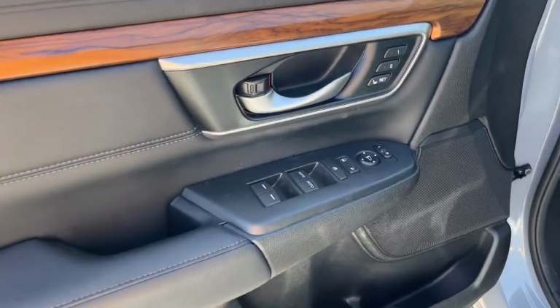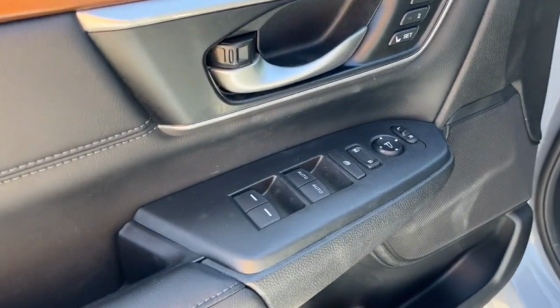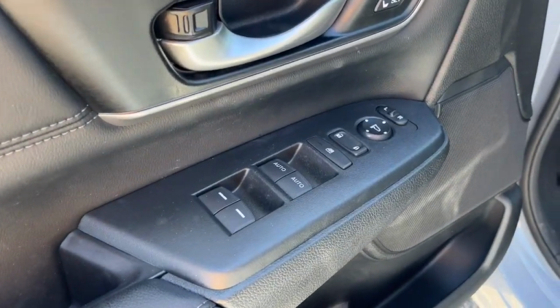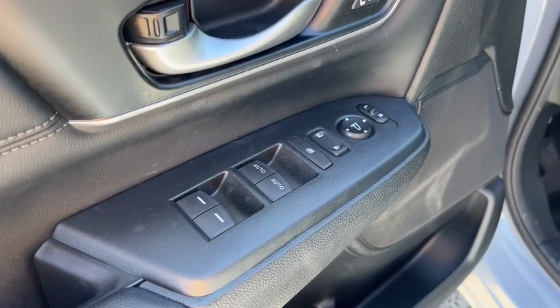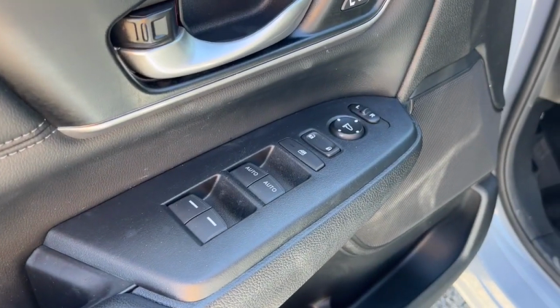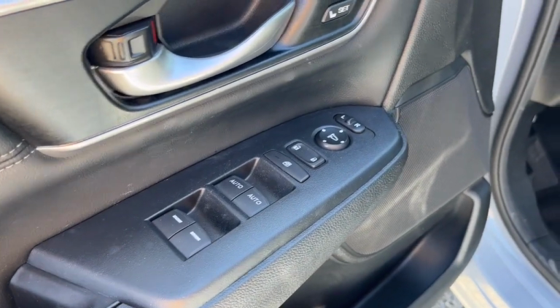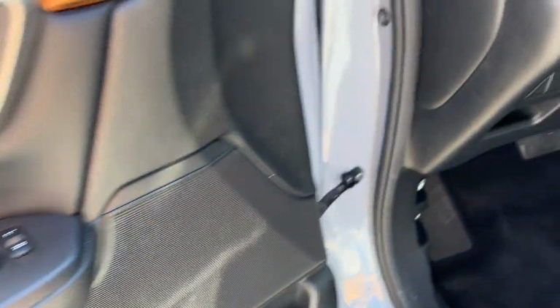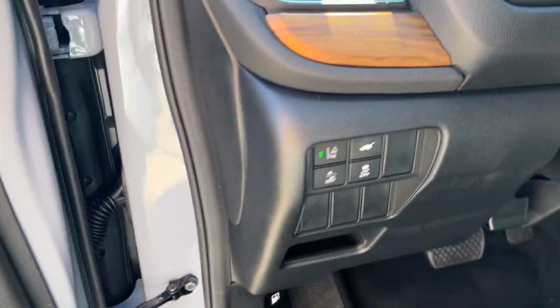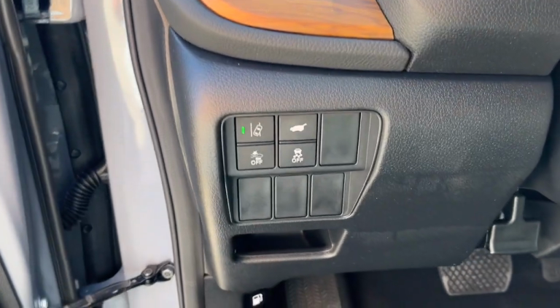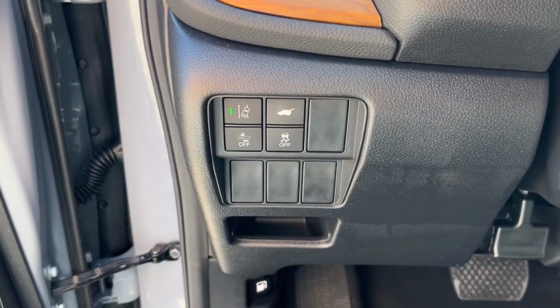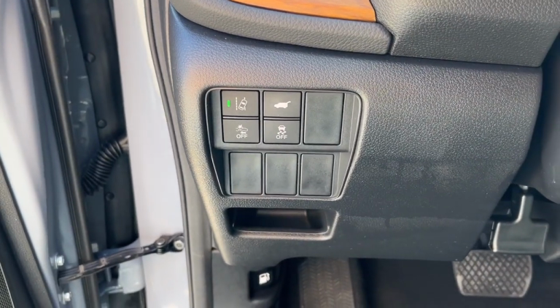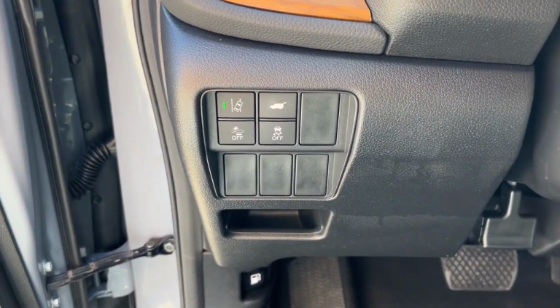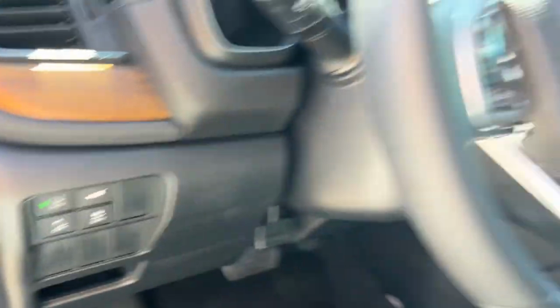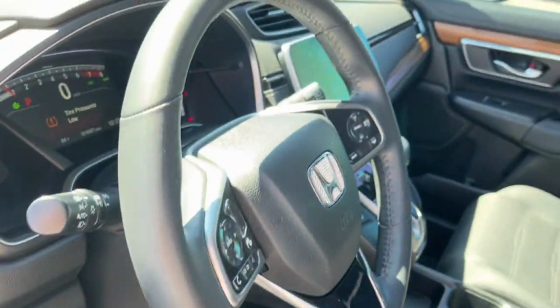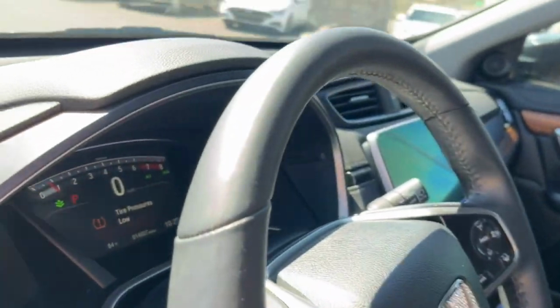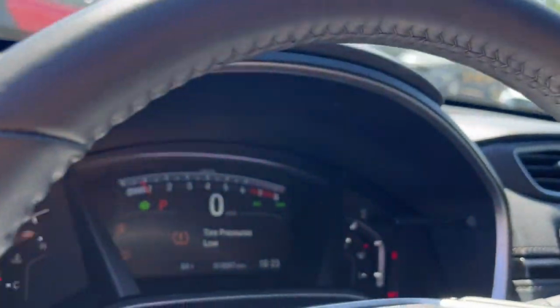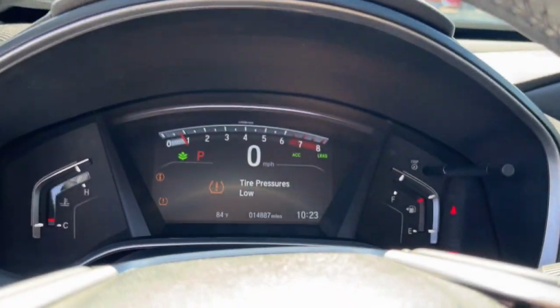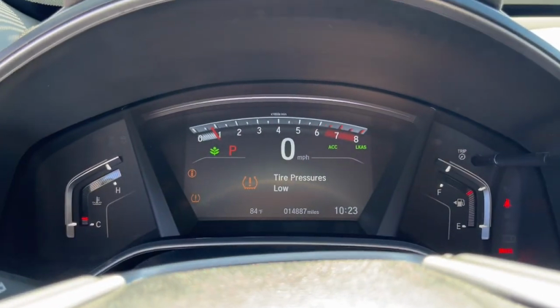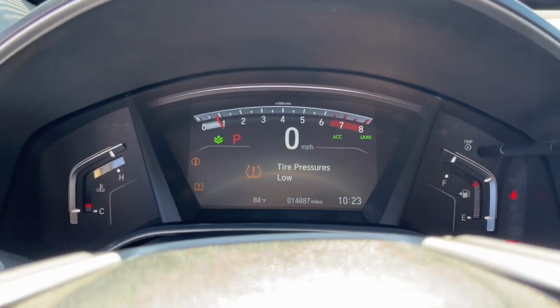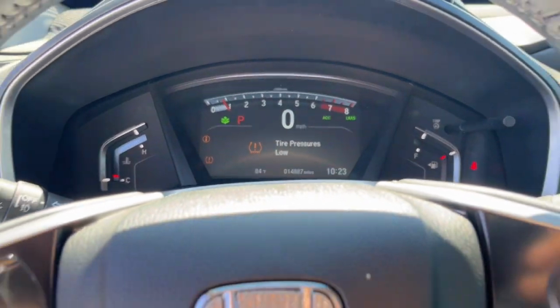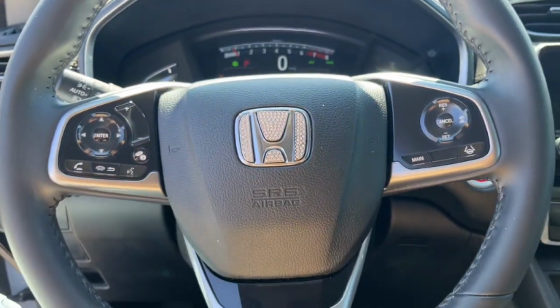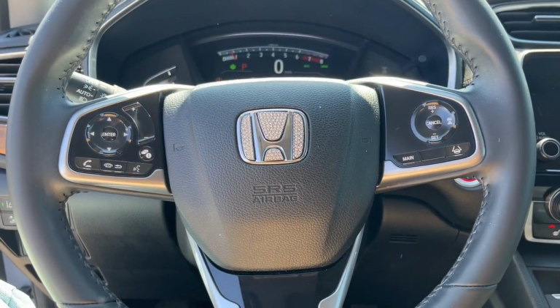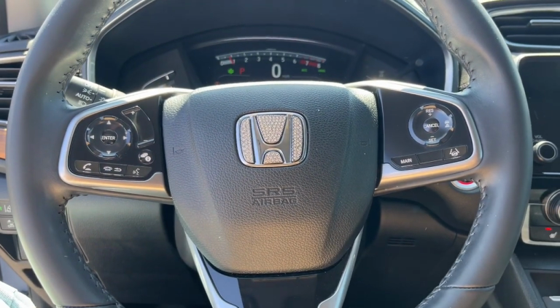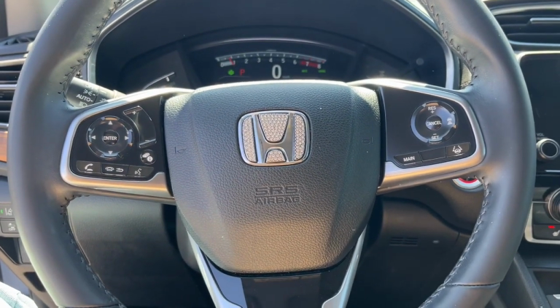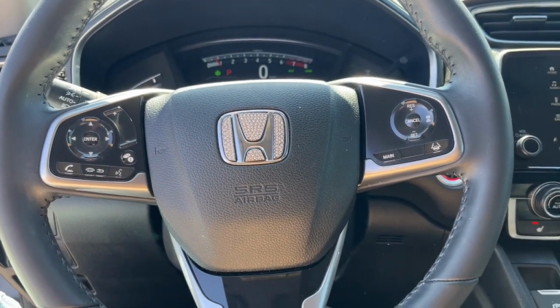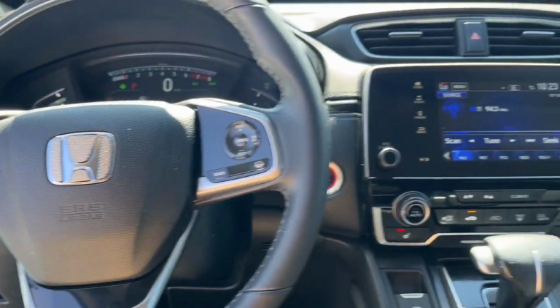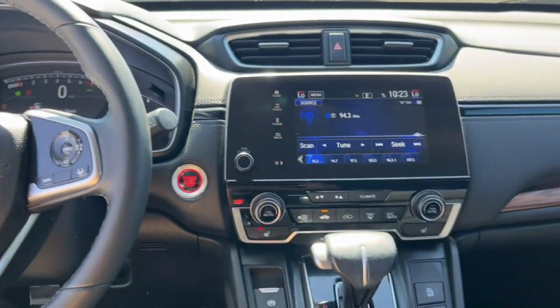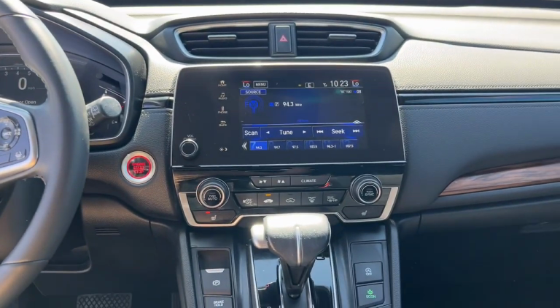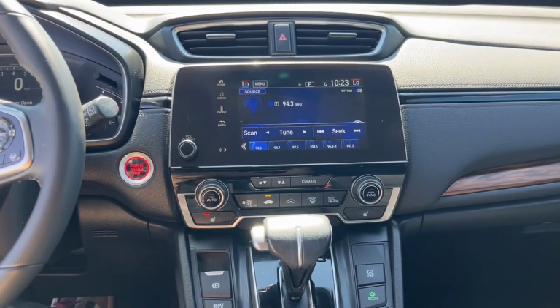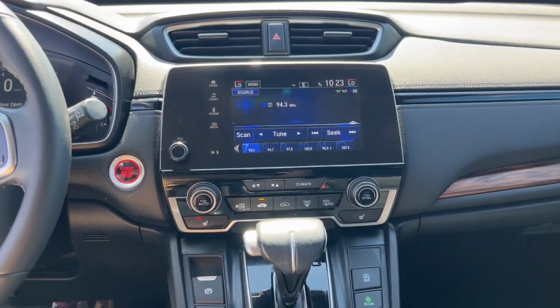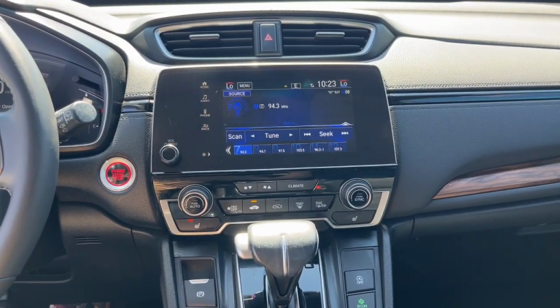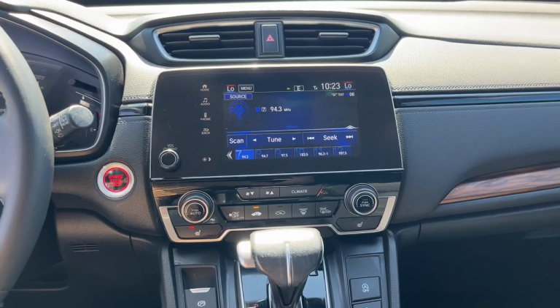Apple CarPlay and/or Android Auto, Pre-Collision System, Moonroof, Keyless Entry, Satellite Radio, Power Passenger Seat, Heated Mirrors, Adaptive Cruise Control, Fog Lamps, Power Lift Gate.